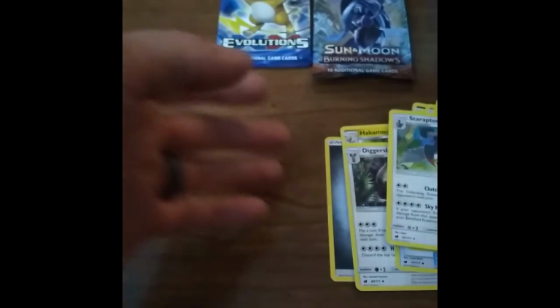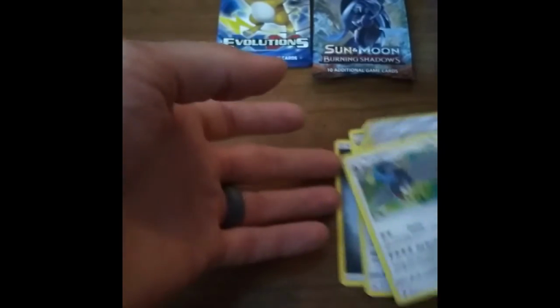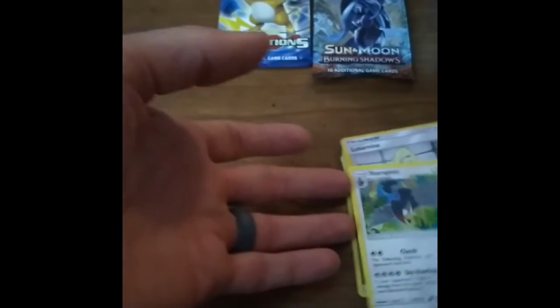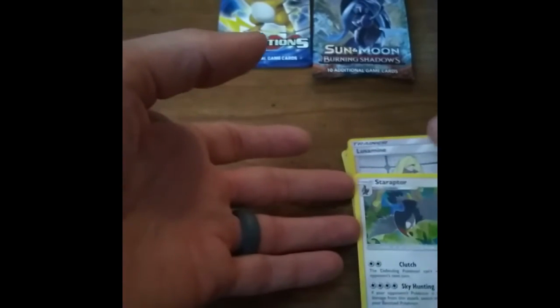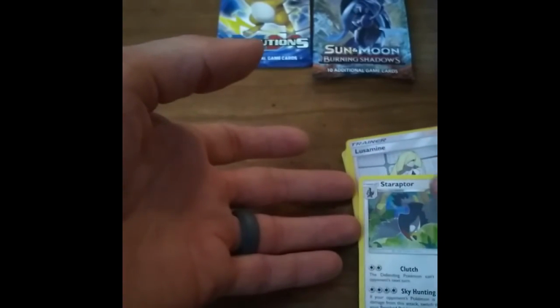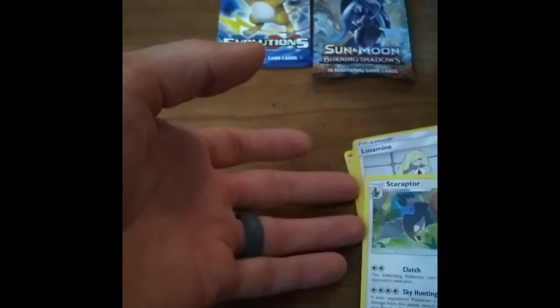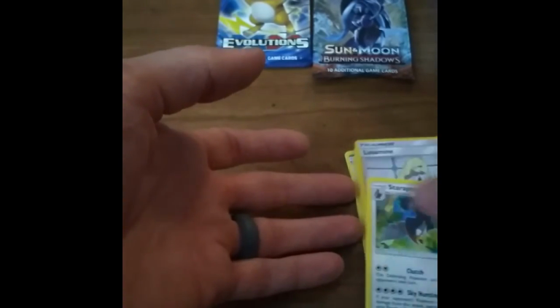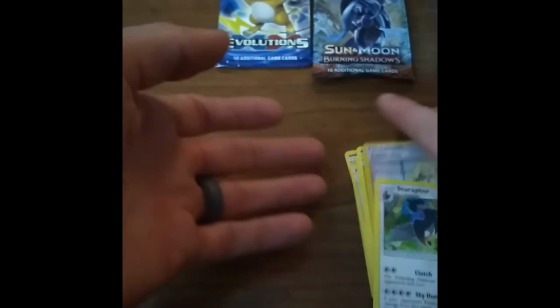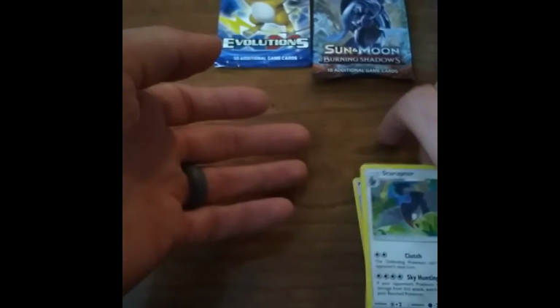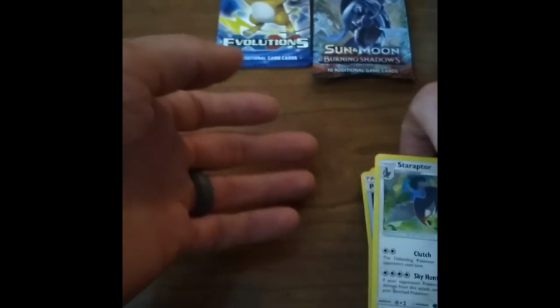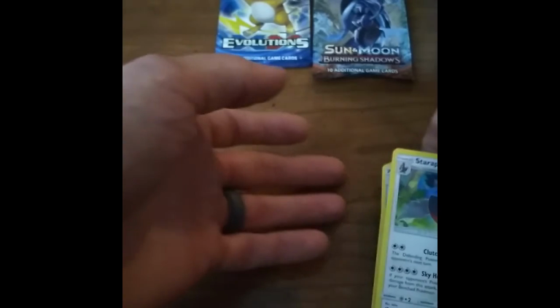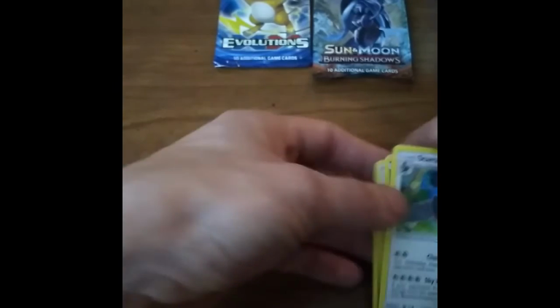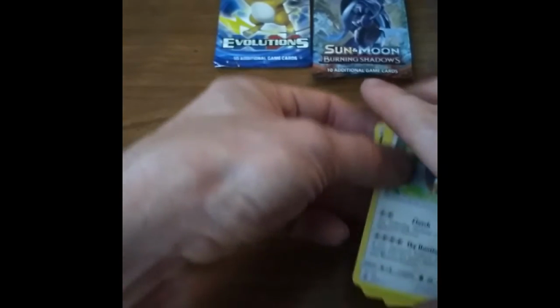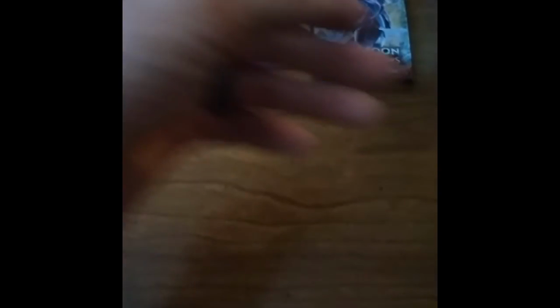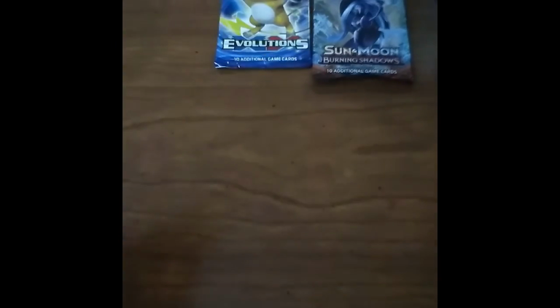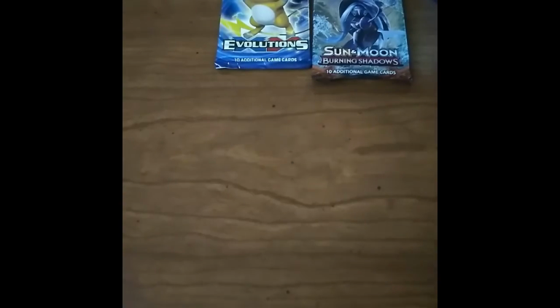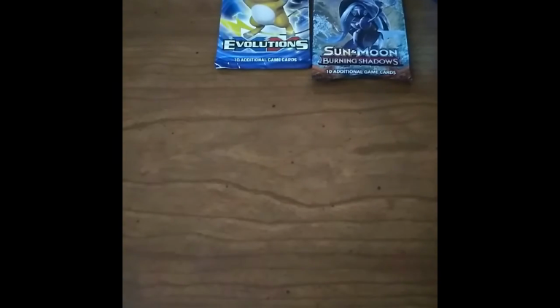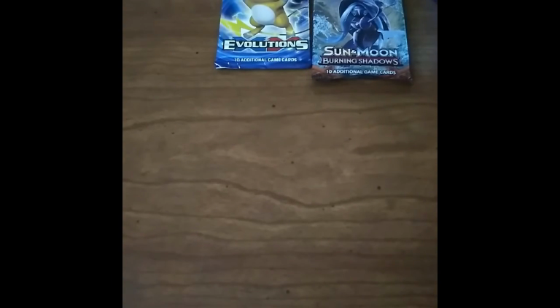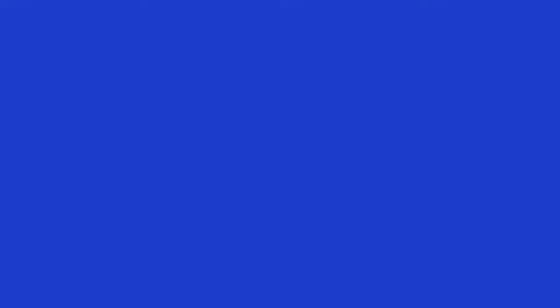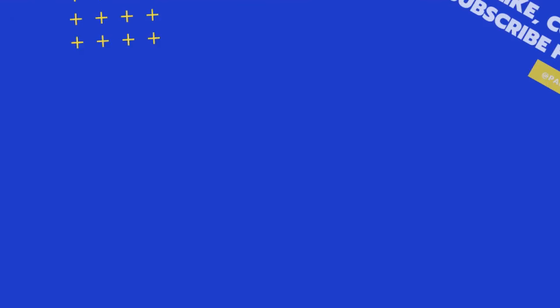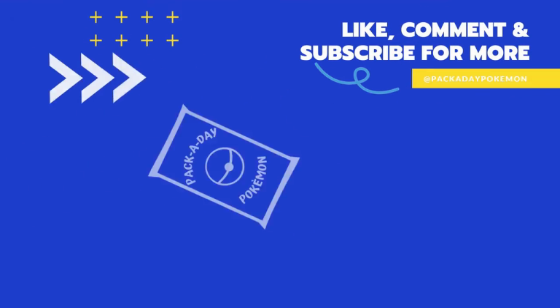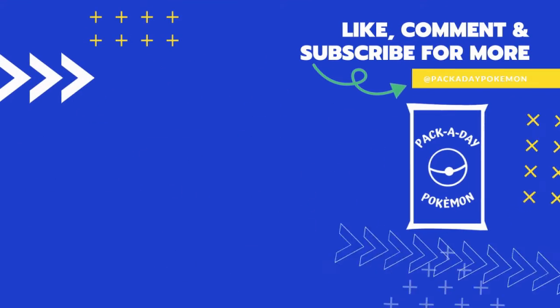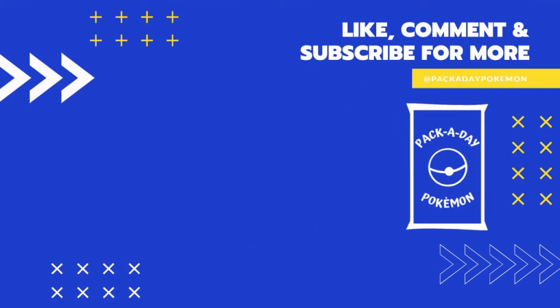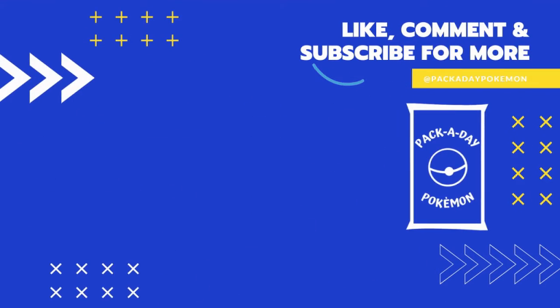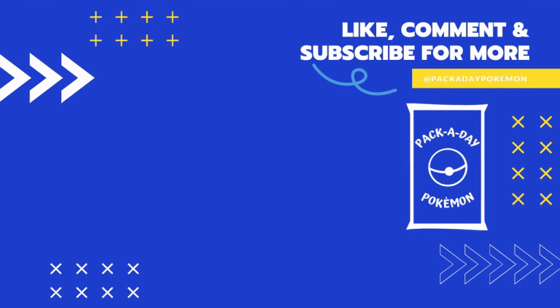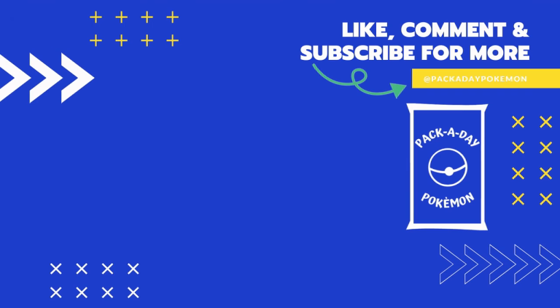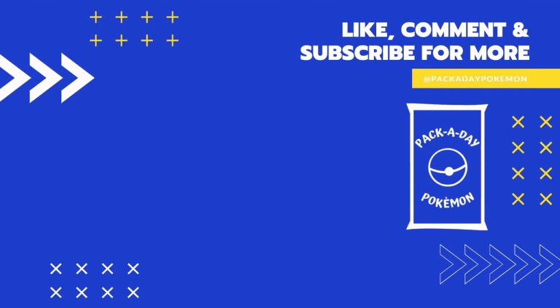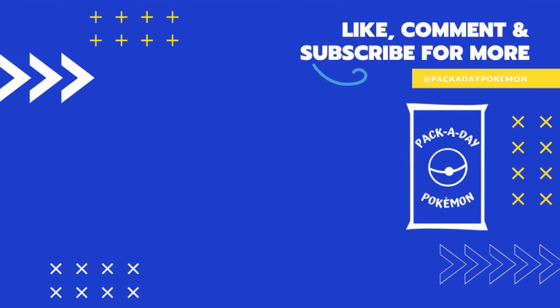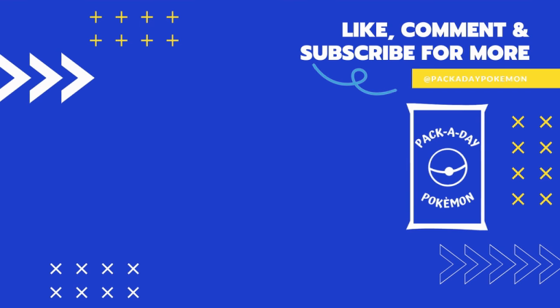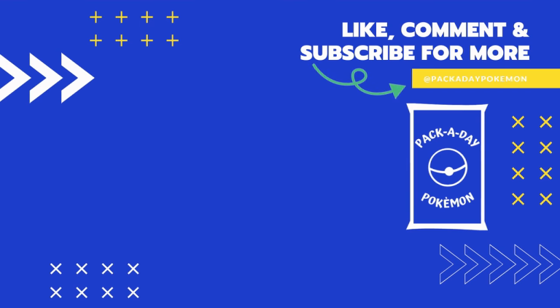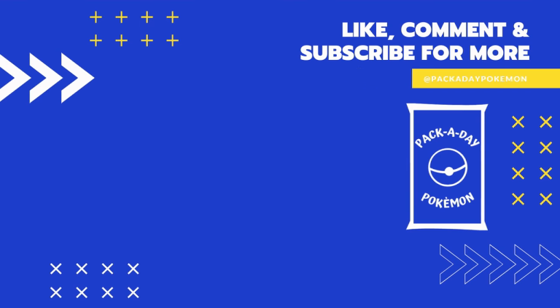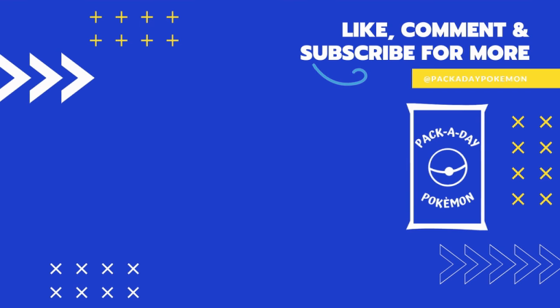Alright, well, hopefully you got better luck in the Burning Shadows and Revolutions packs, guys. See you tomorrow. We'll be right back.